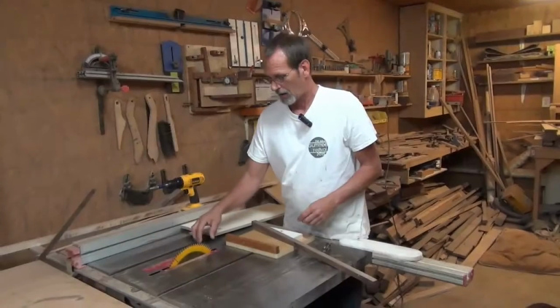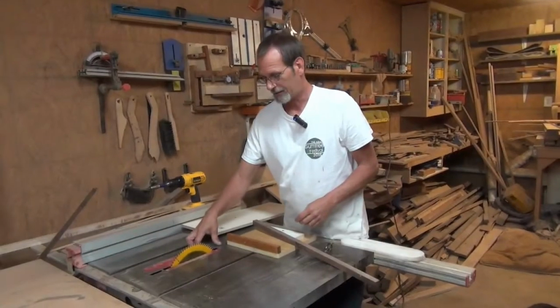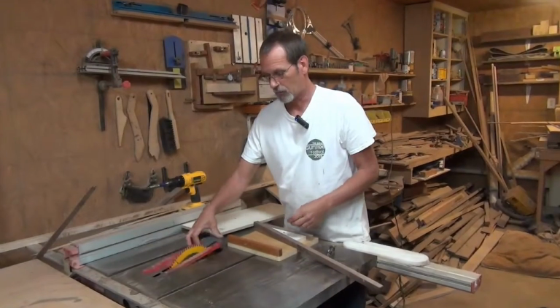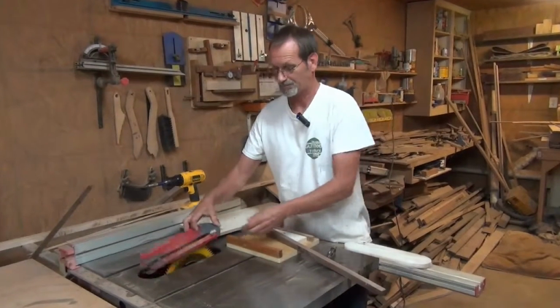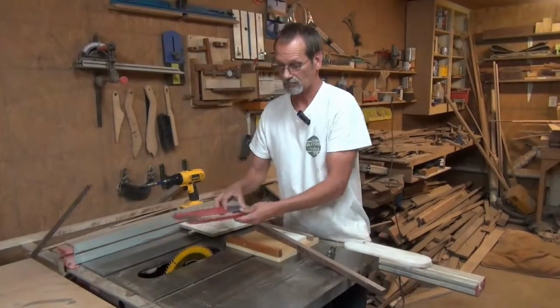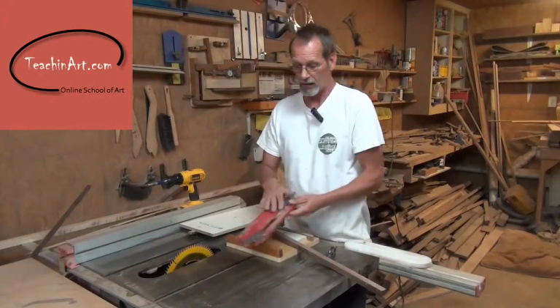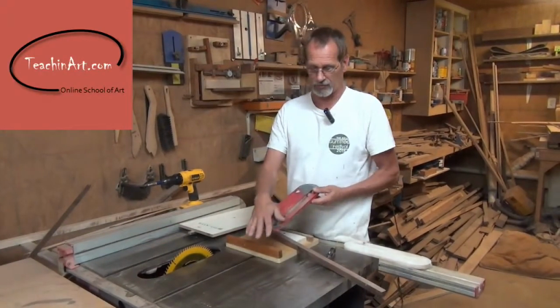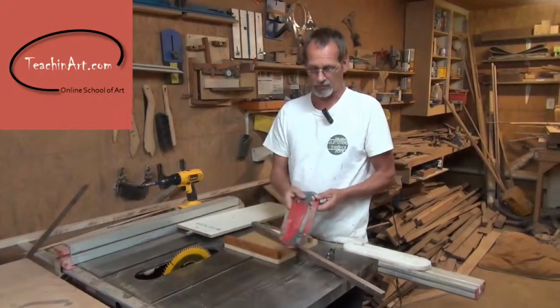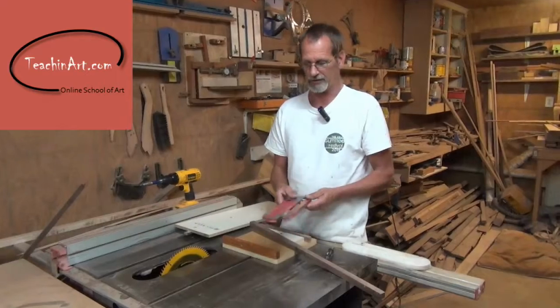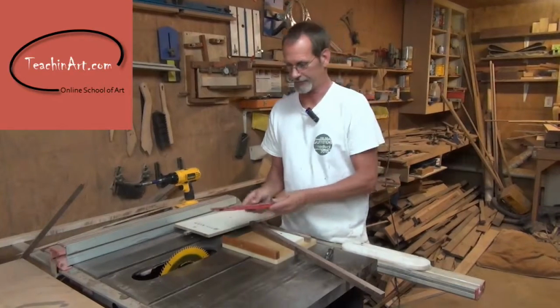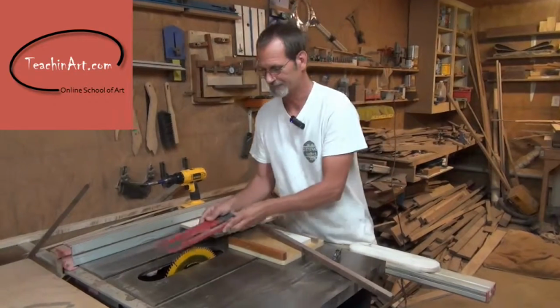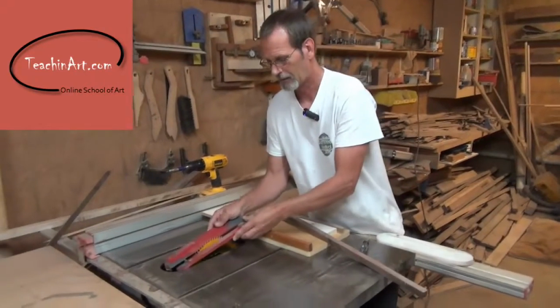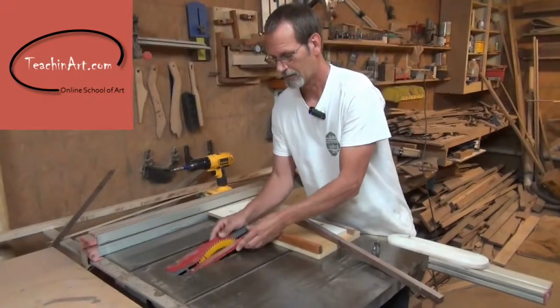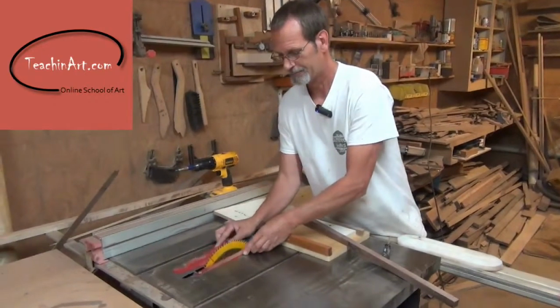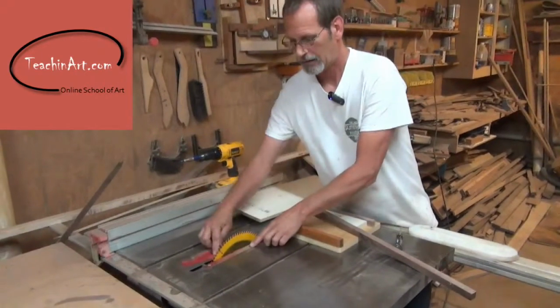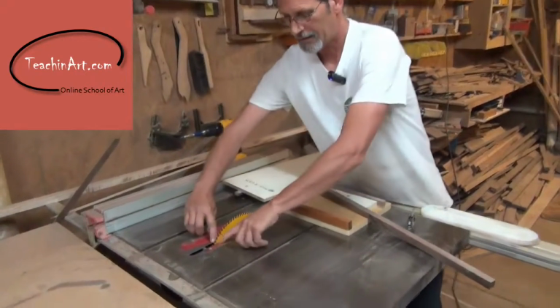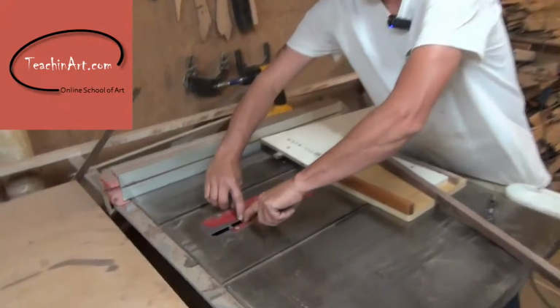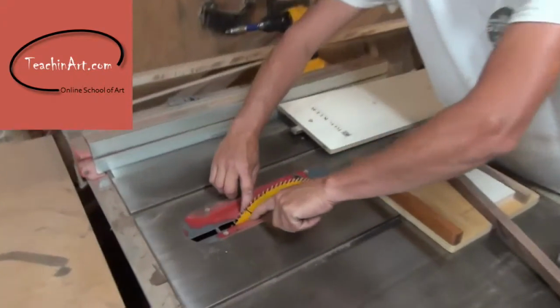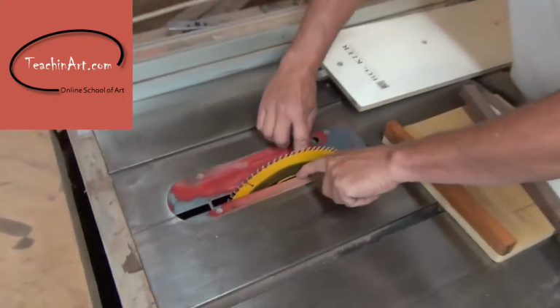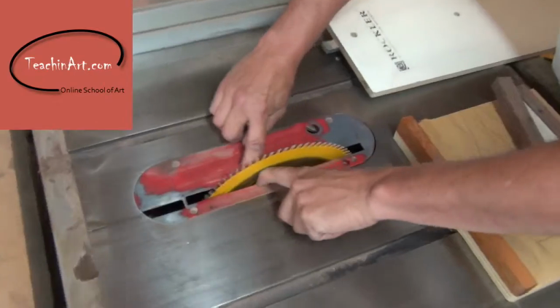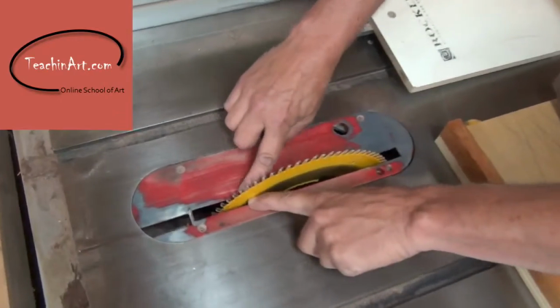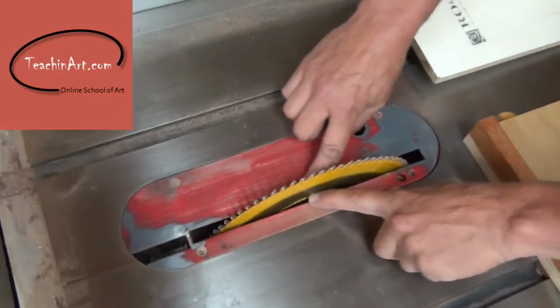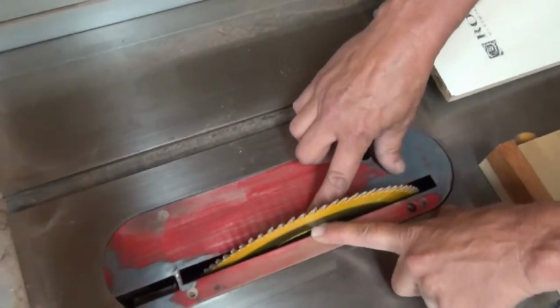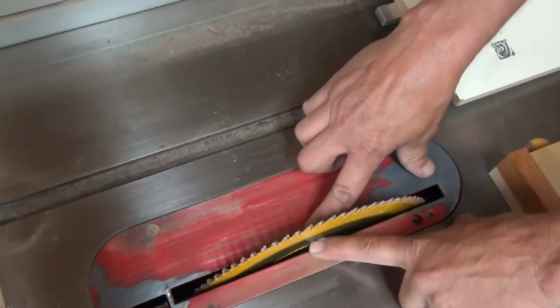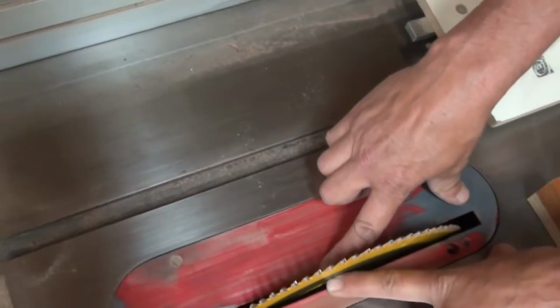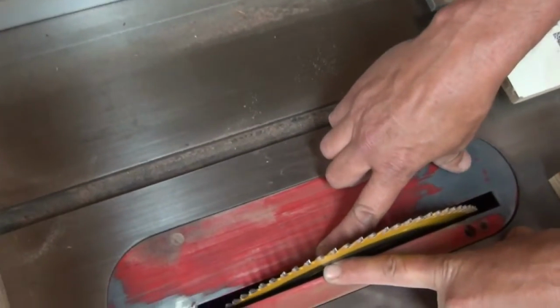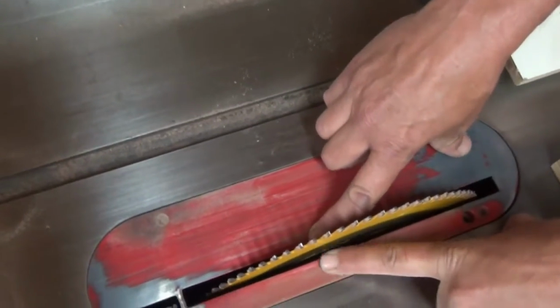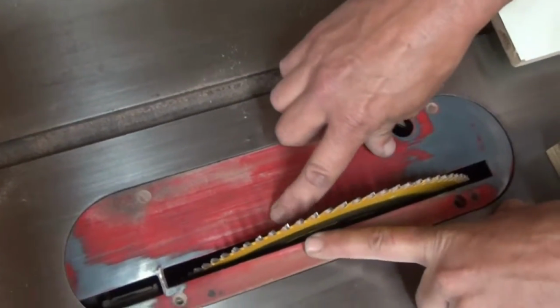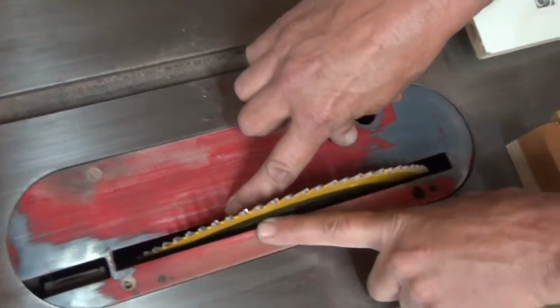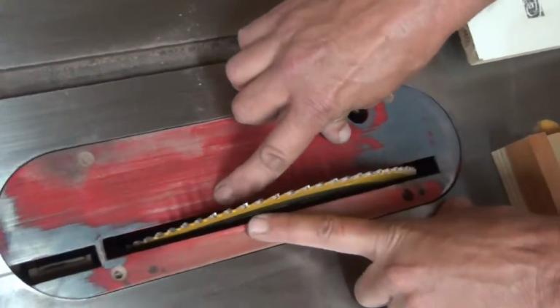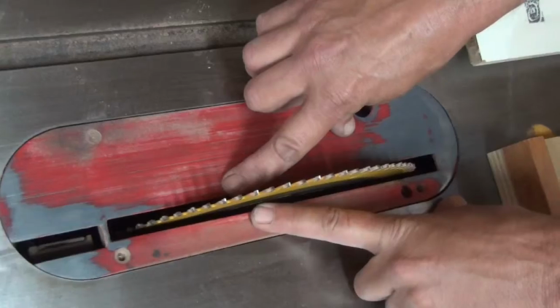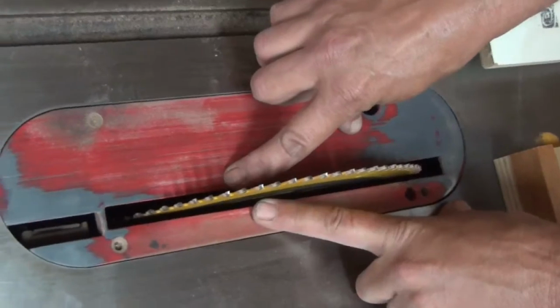This is your table saw insert and it has big gaps. The smaller your segments are, the more dangerous these gaps are going to become.